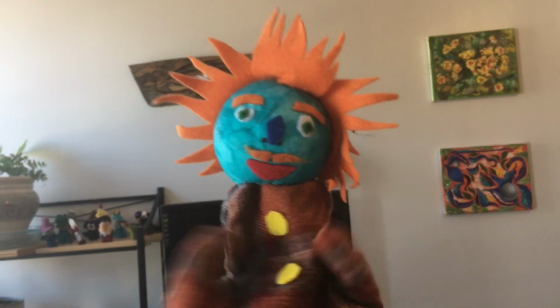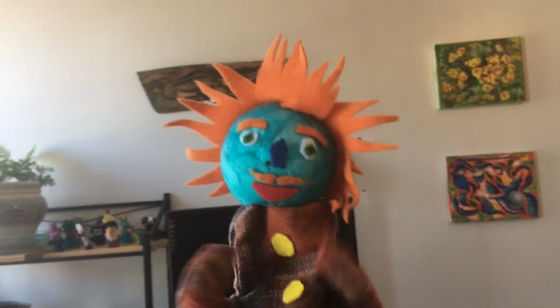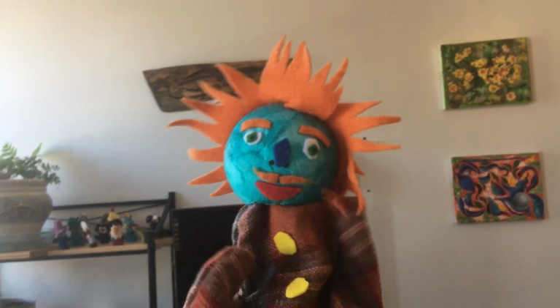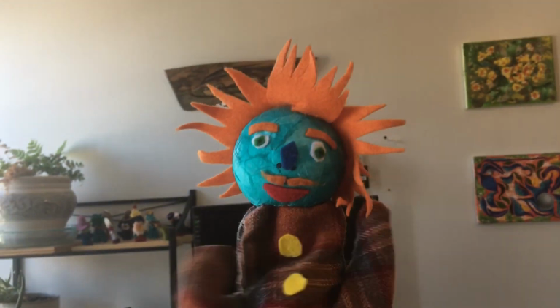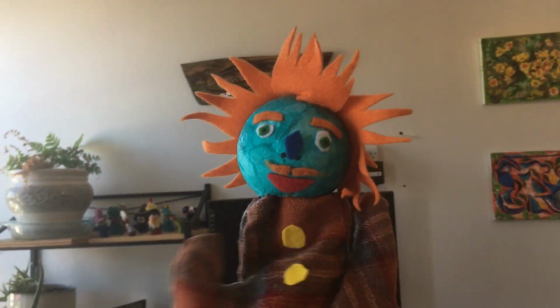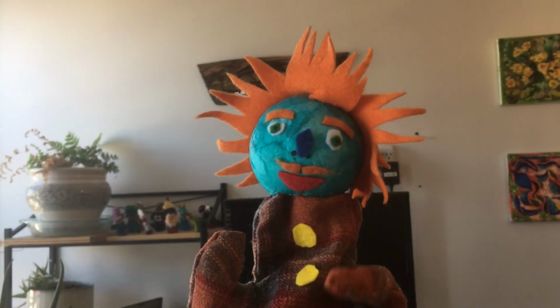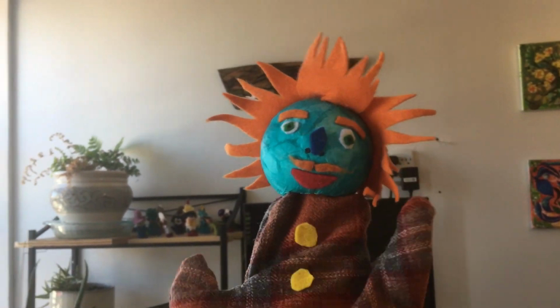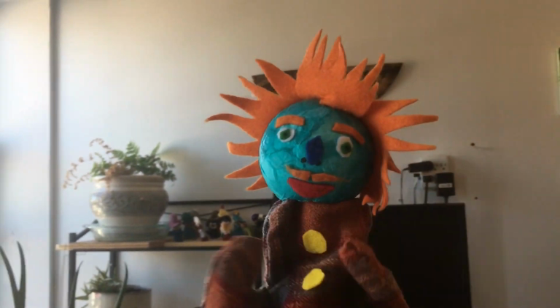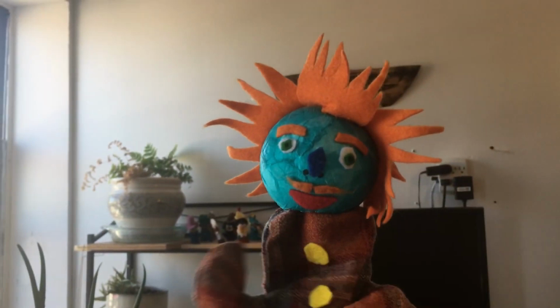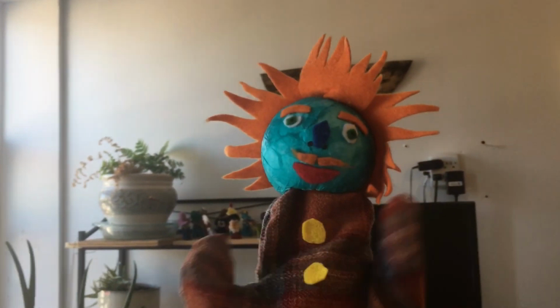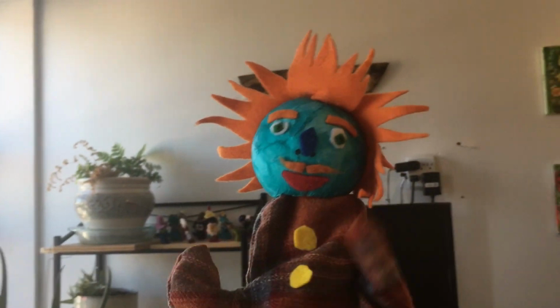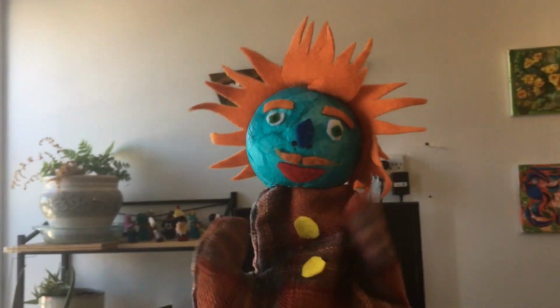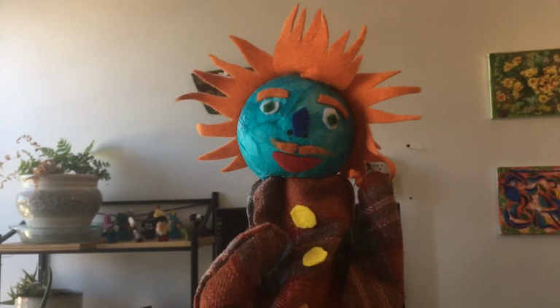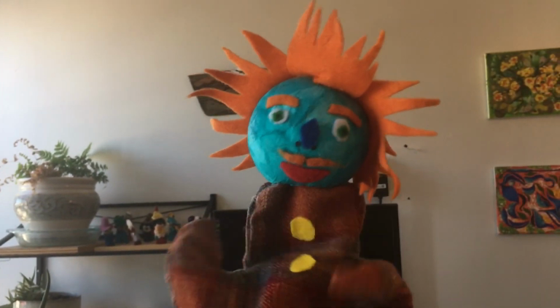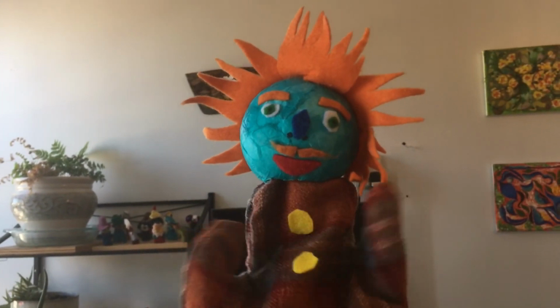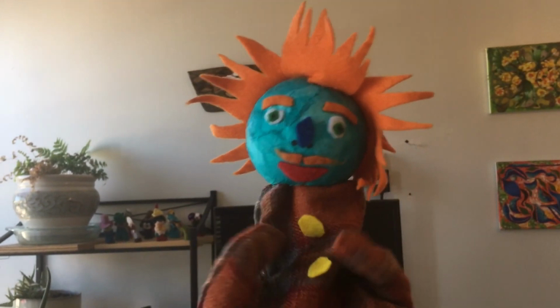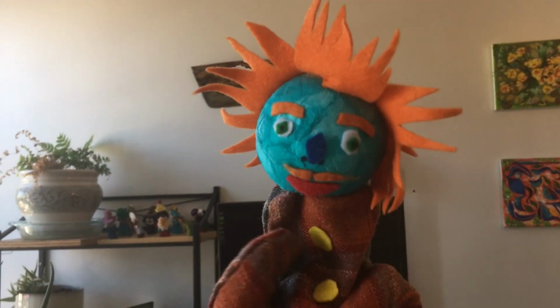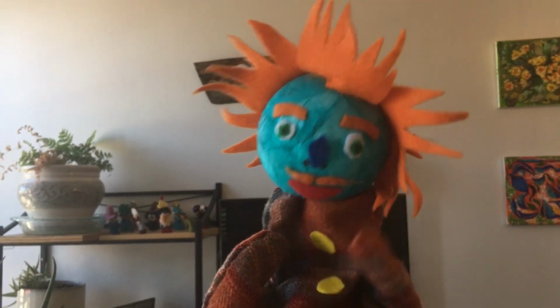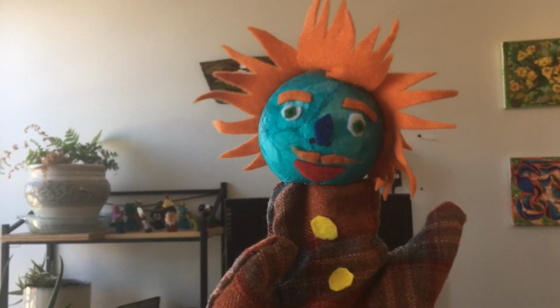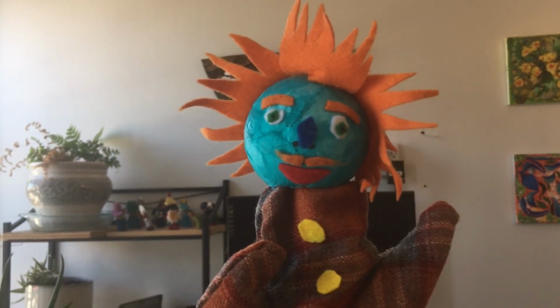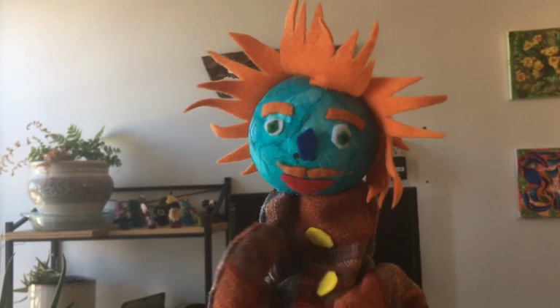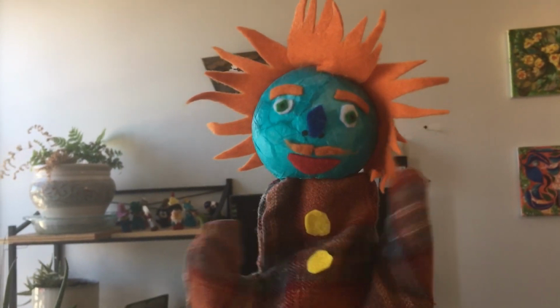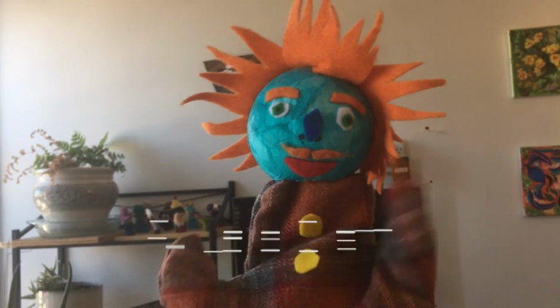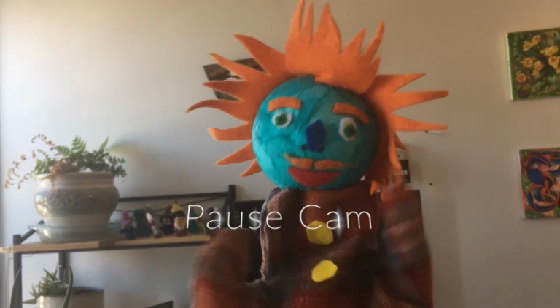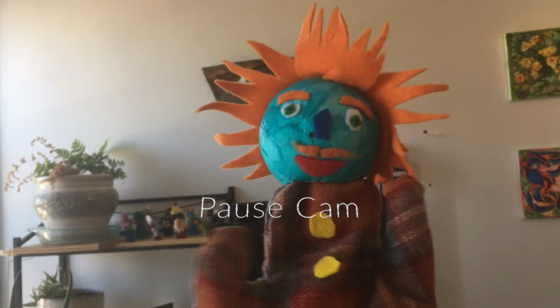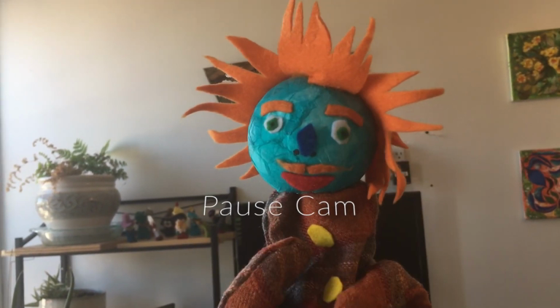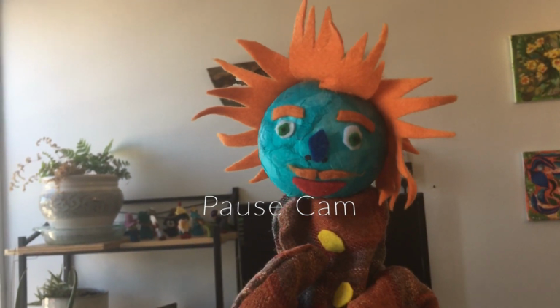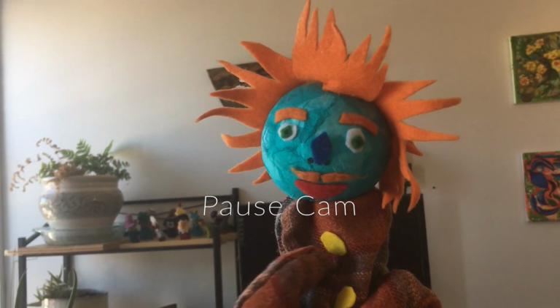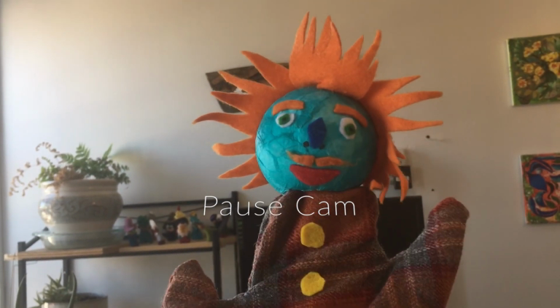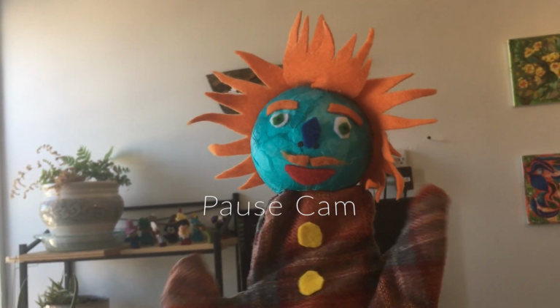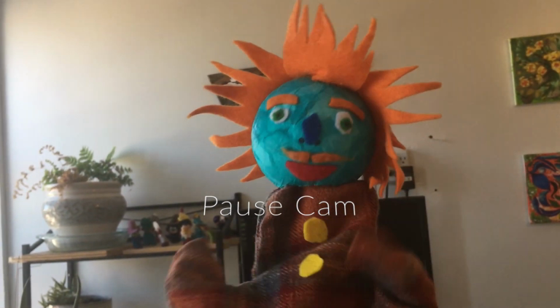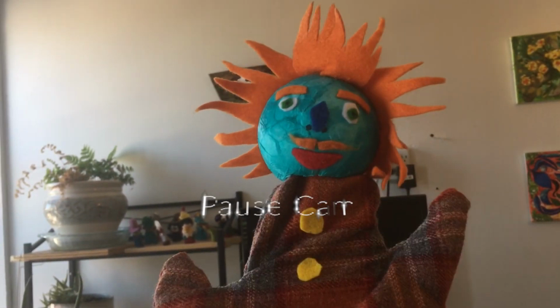Hello everybody, I'm Professor McGoo-Goo-Shtick, and today we are going to make our own puppets for video using an app called PauseCam.